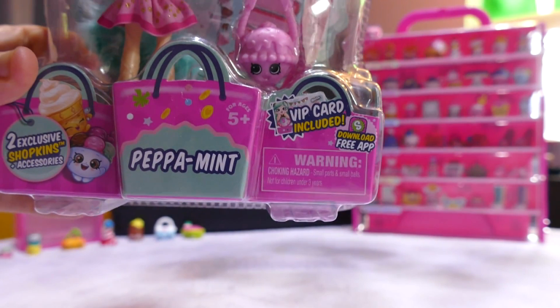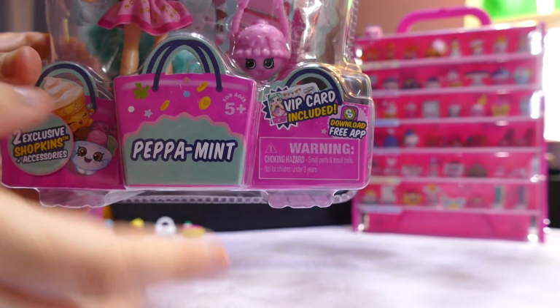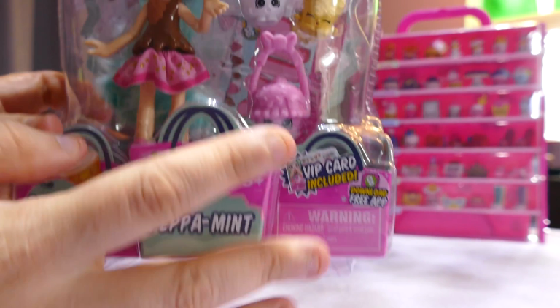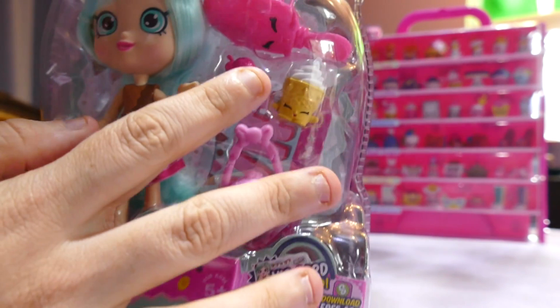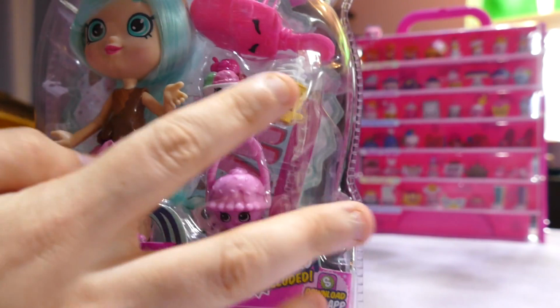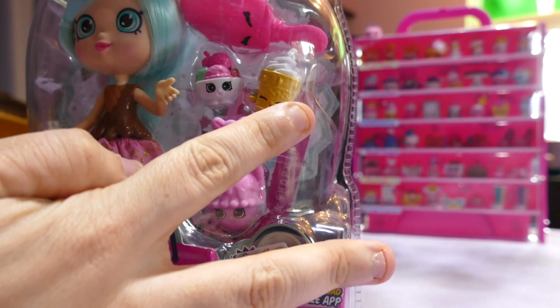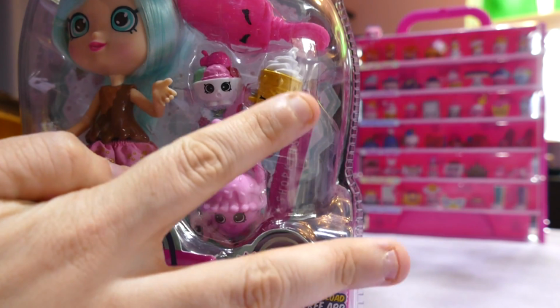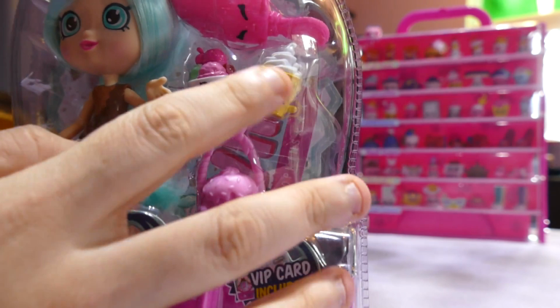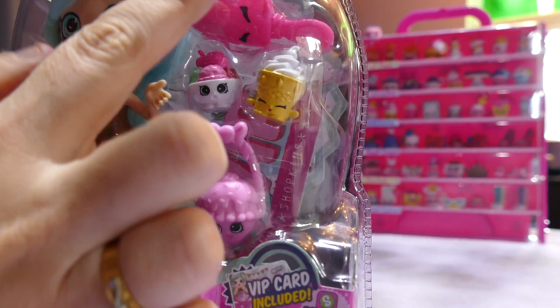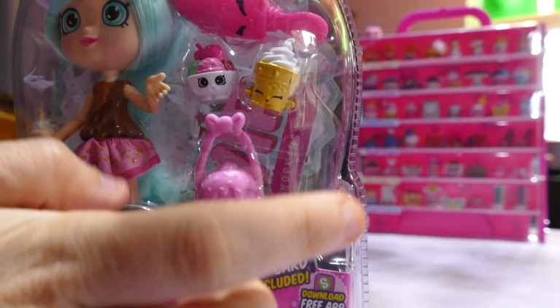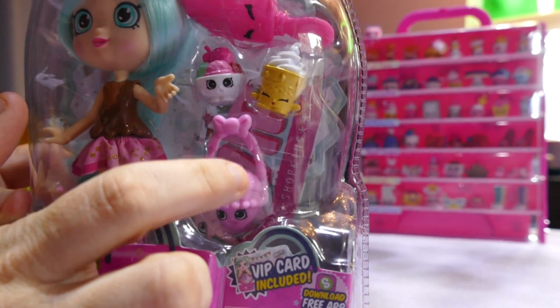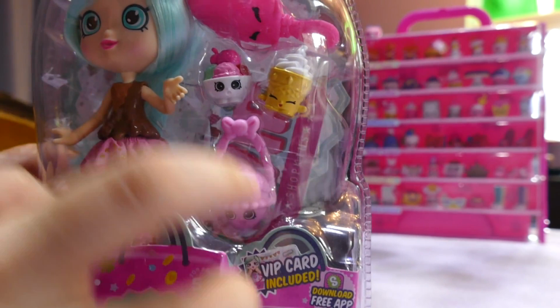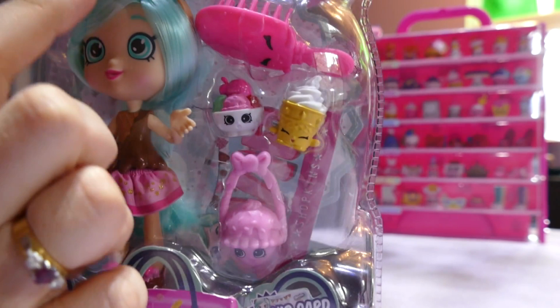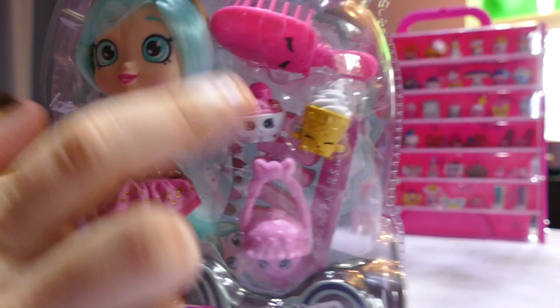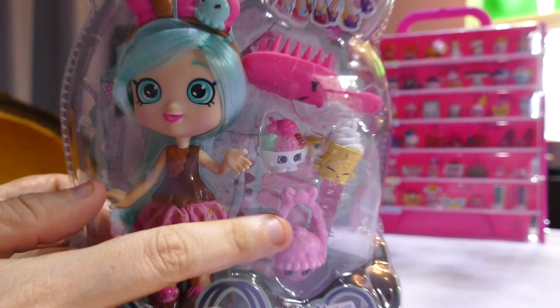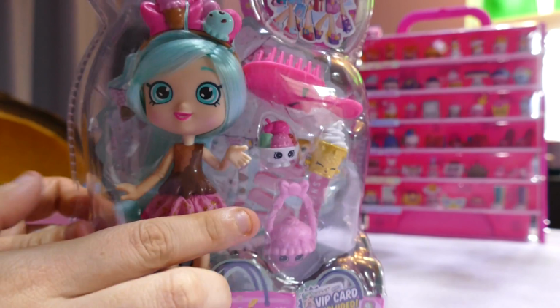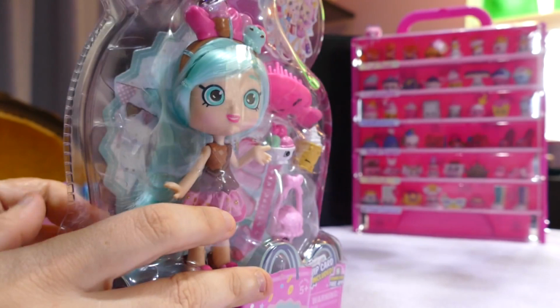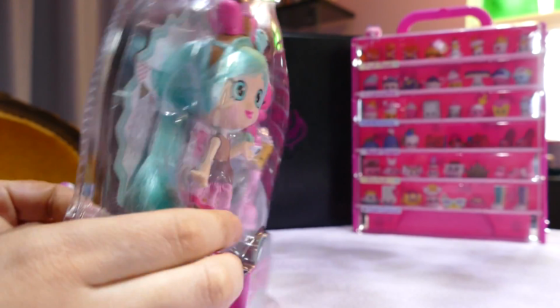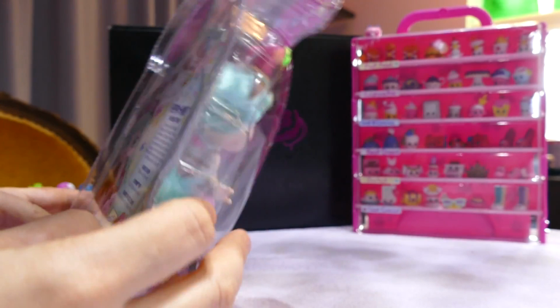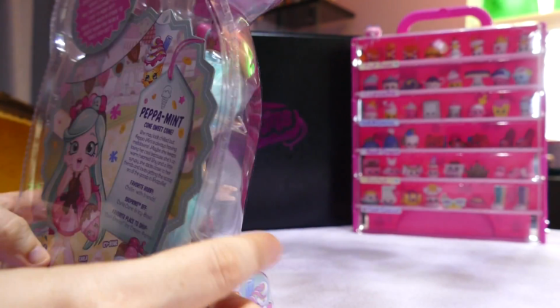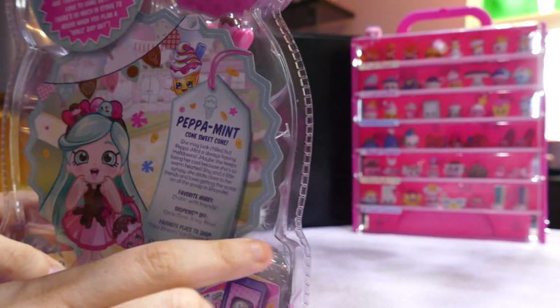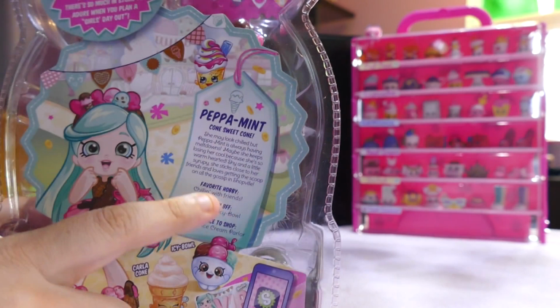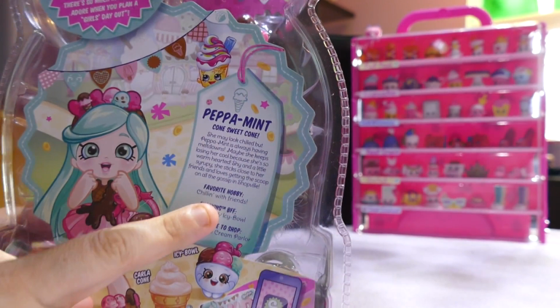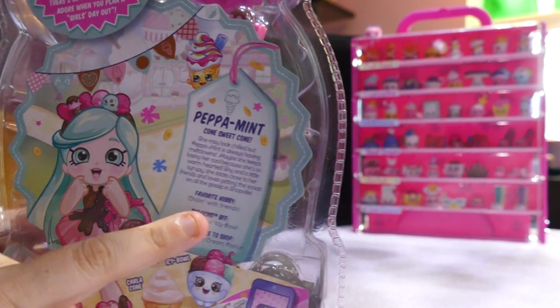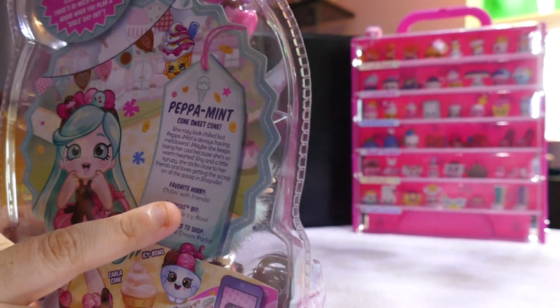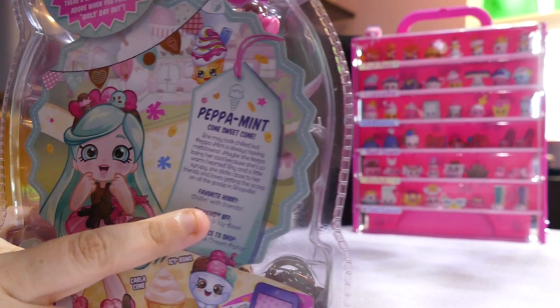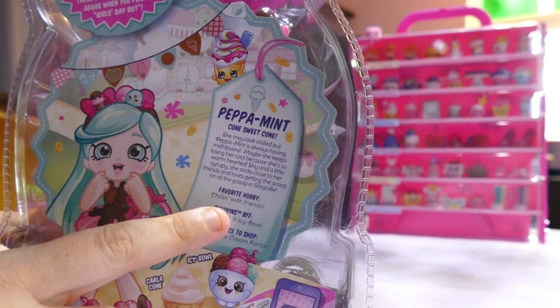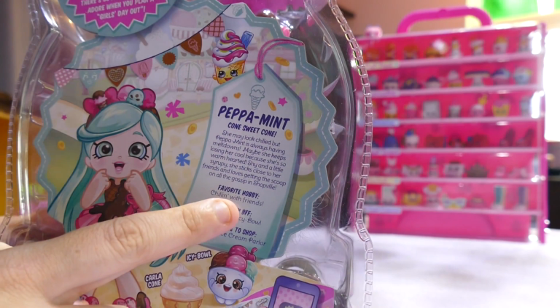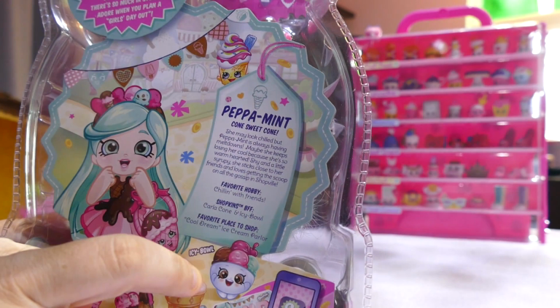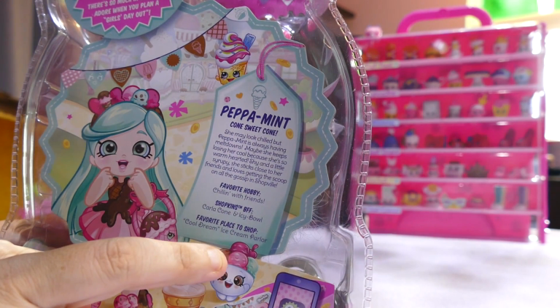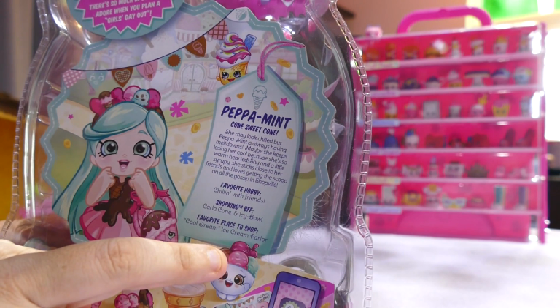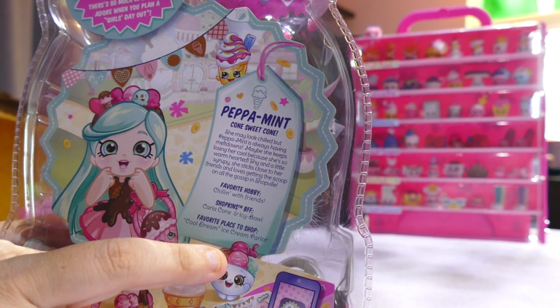She comes with two exclusive Shopkins of course, and a brush, a bag, and clothing which we will look at. The packaging on these things is gorgeous. Let's look at the artwork on the back. It says Peppermint, Cone Sweet Cone.